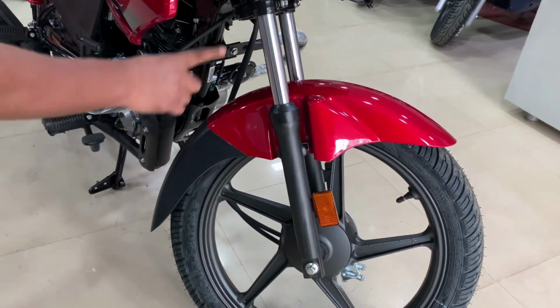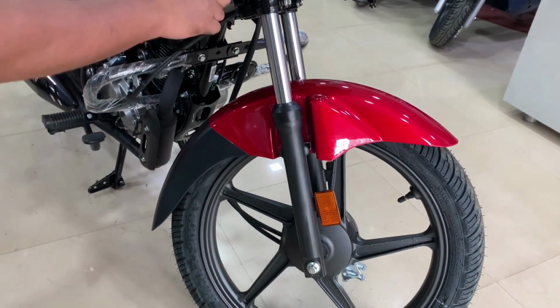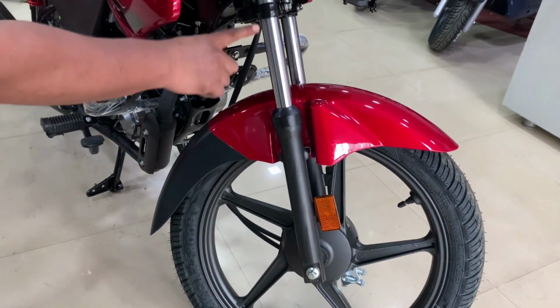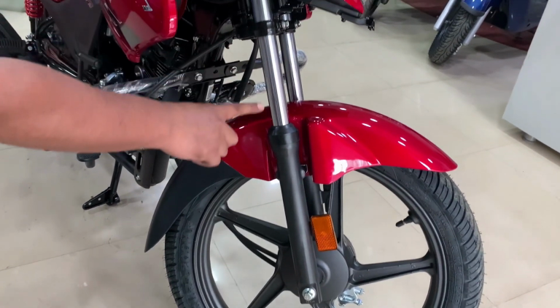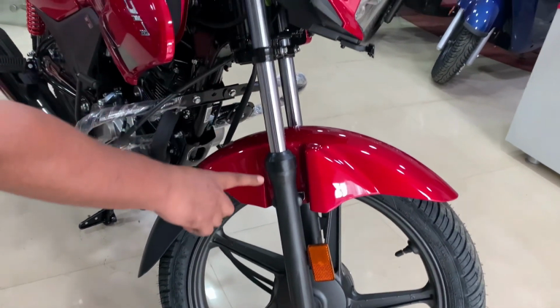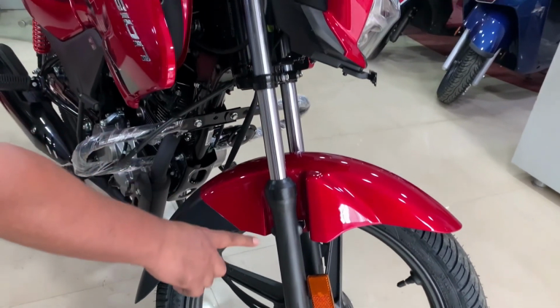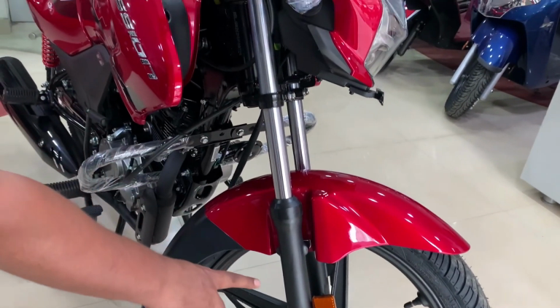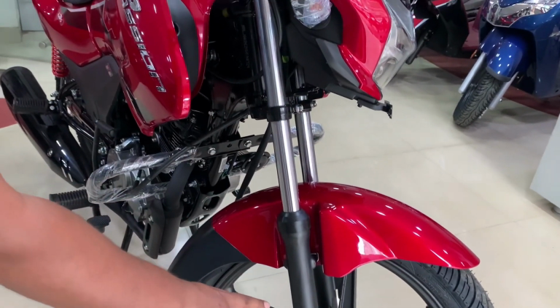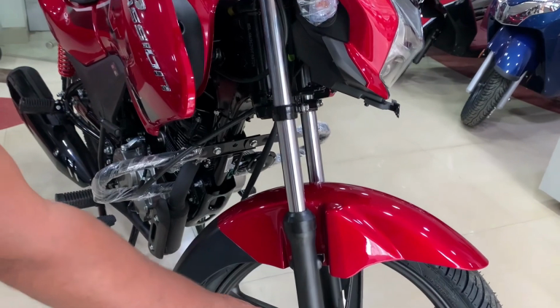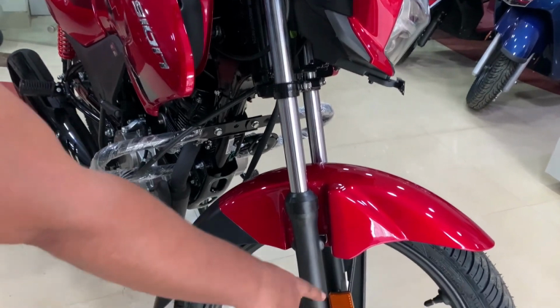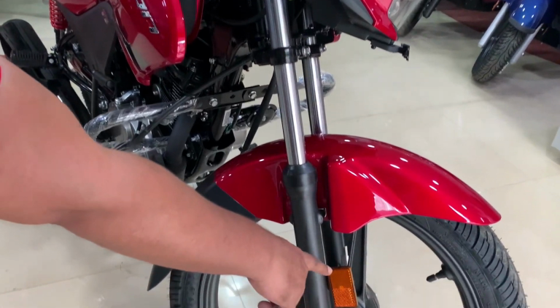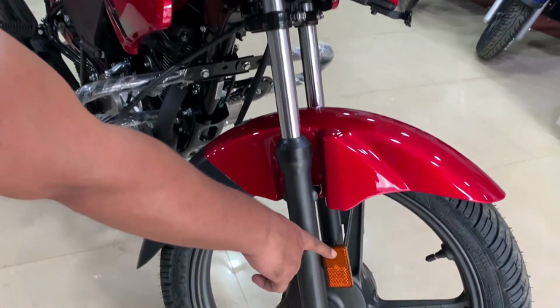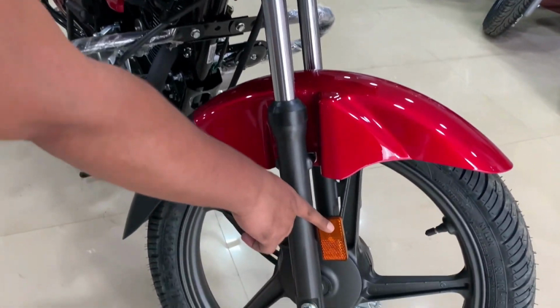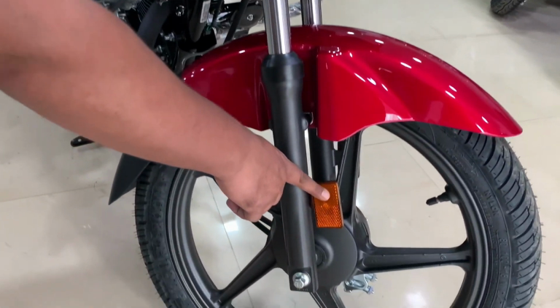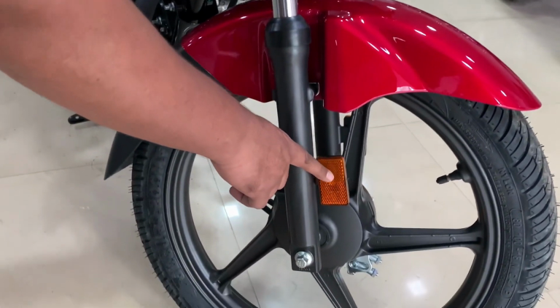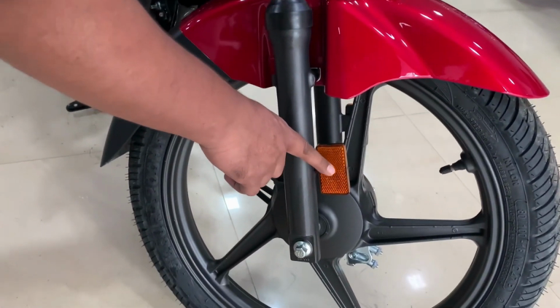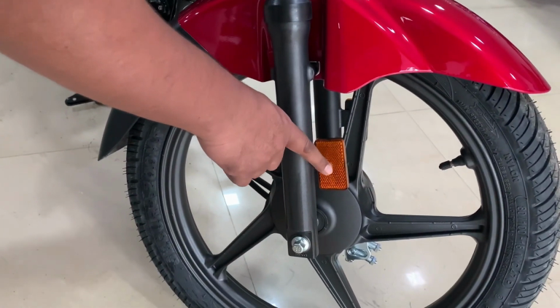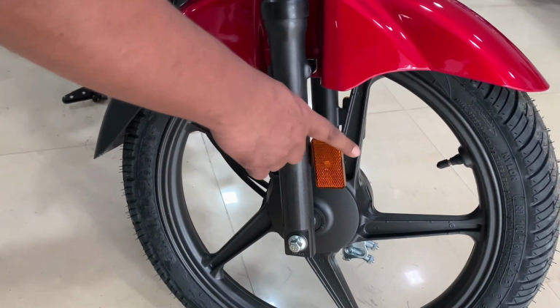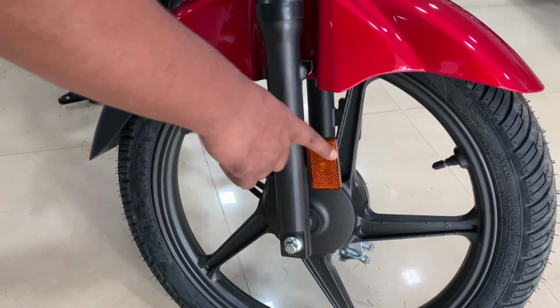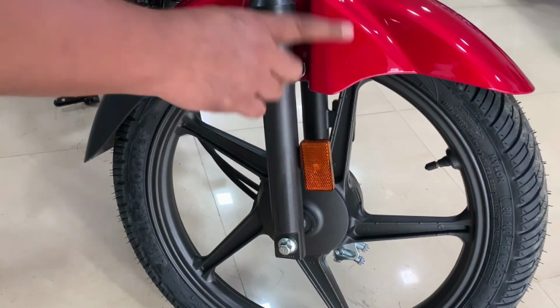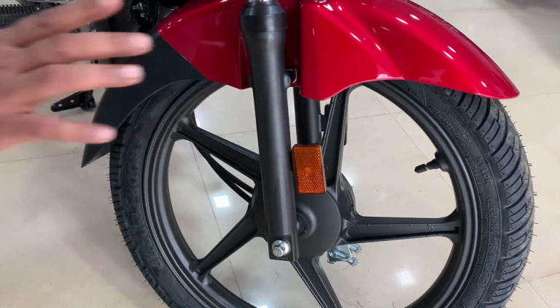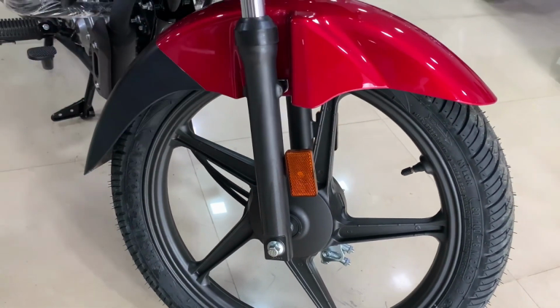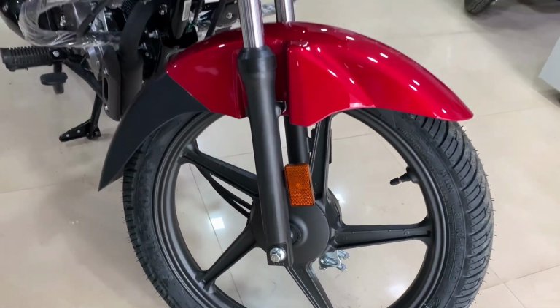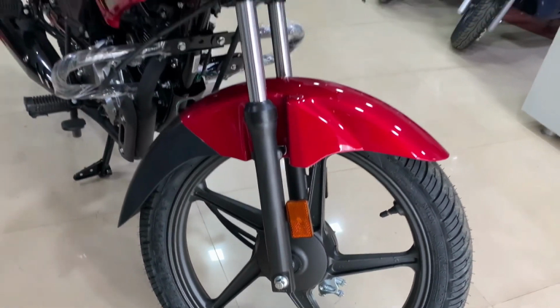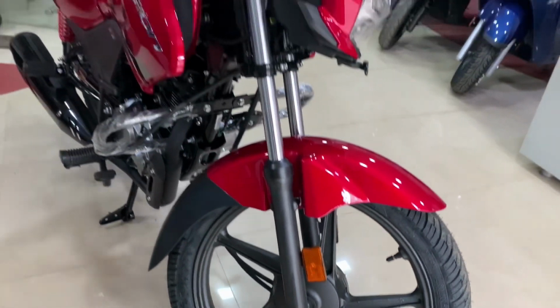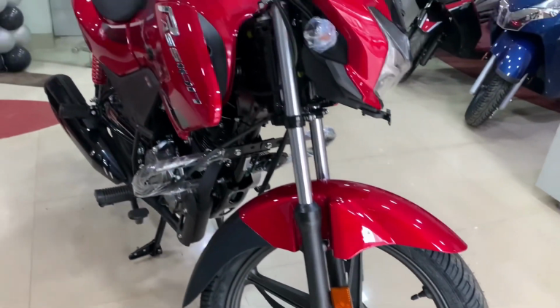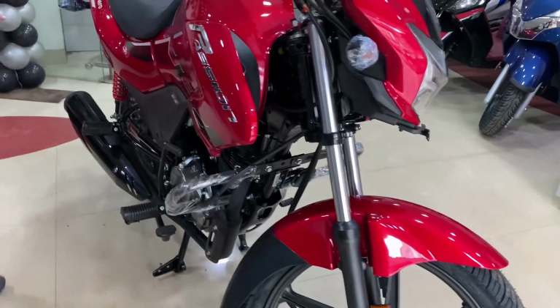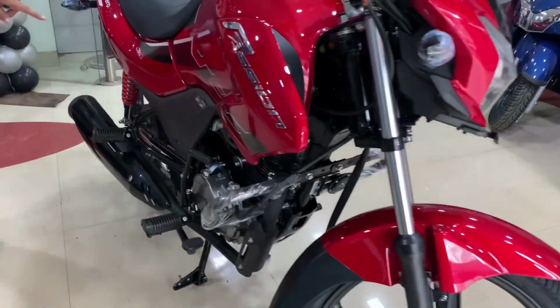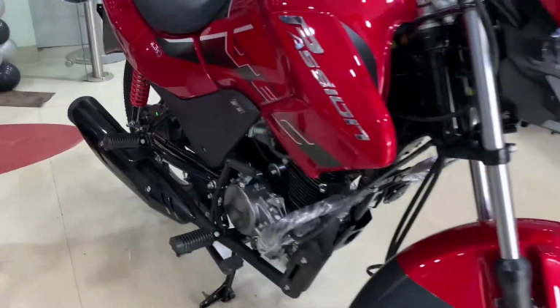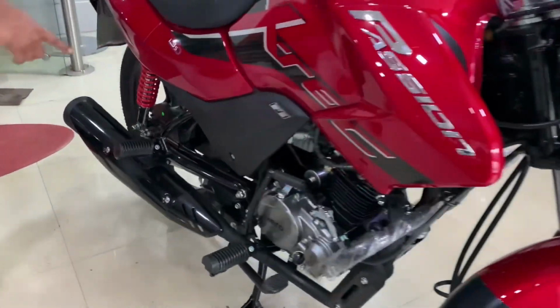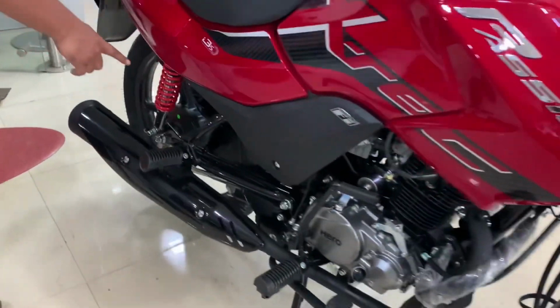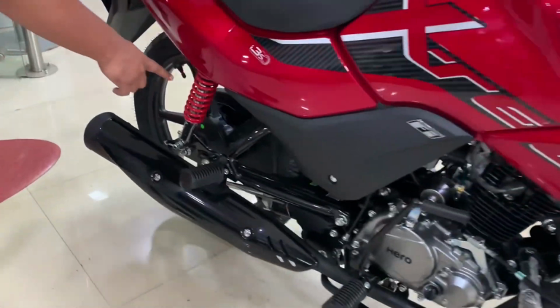The front suspension is telescopic. You will also find a cornering reflector here. The rear is fitted with a twin shock absorber suspension.